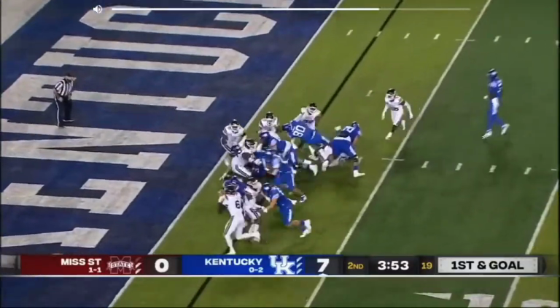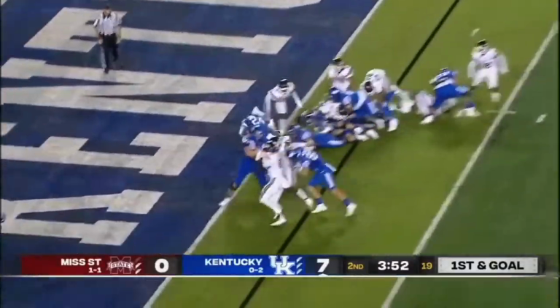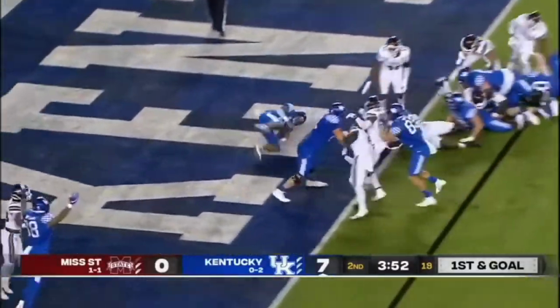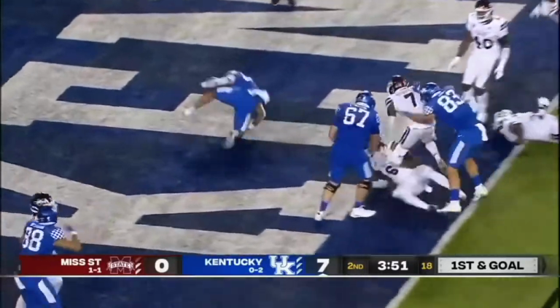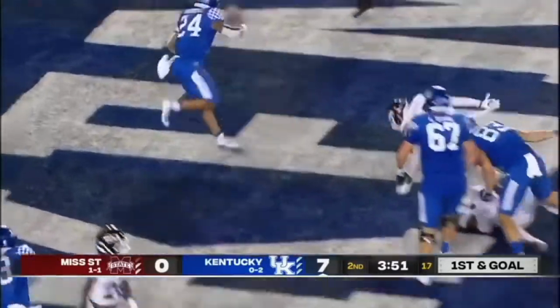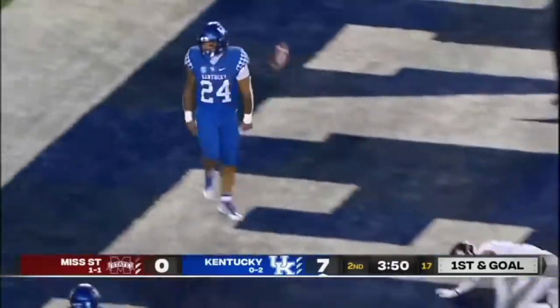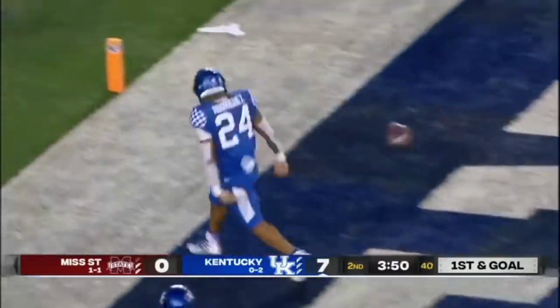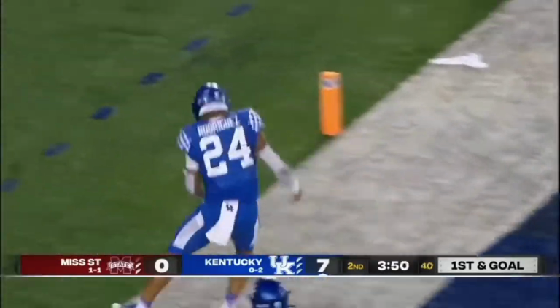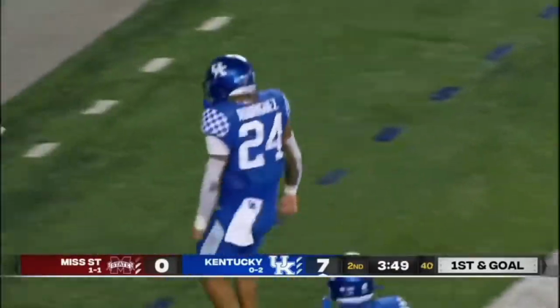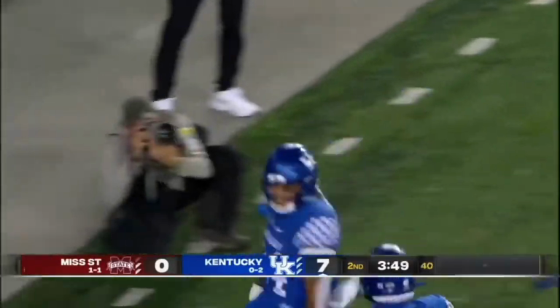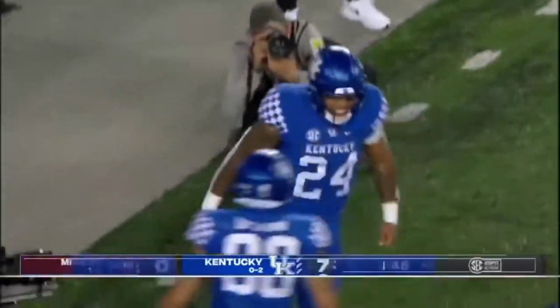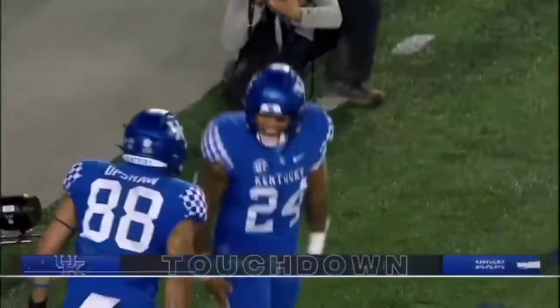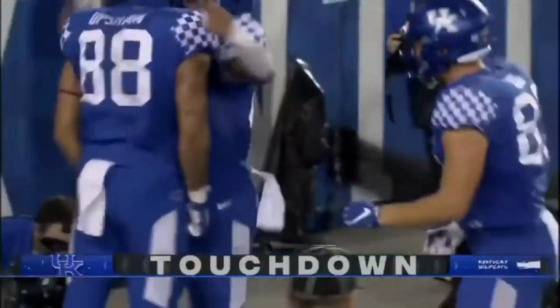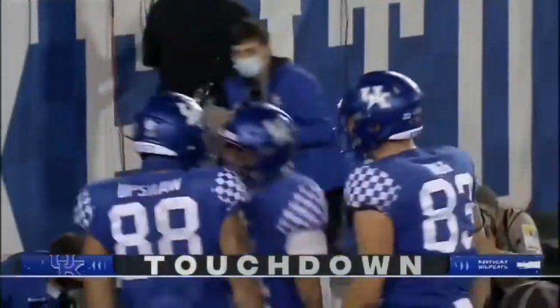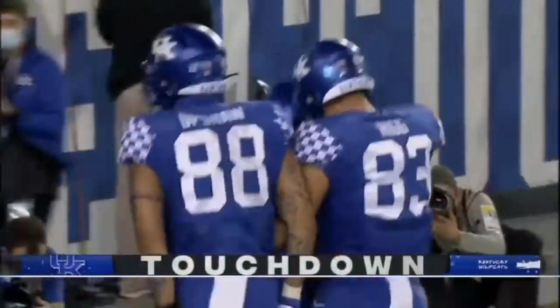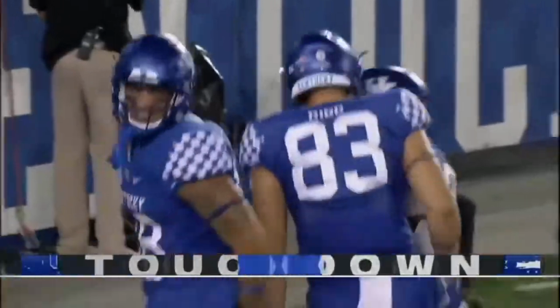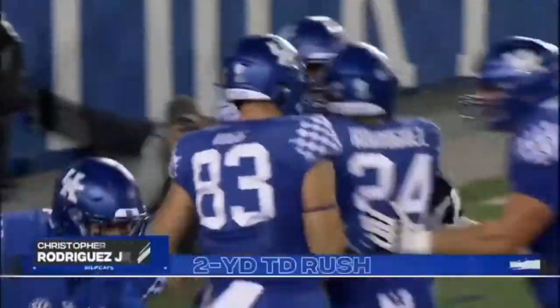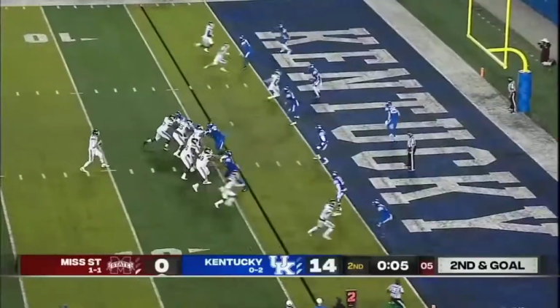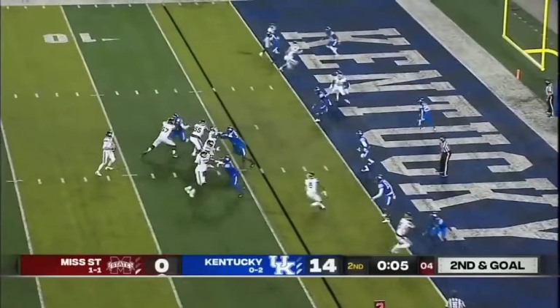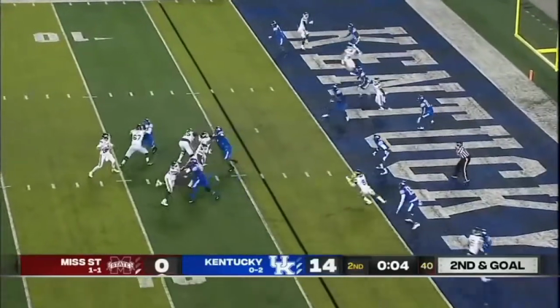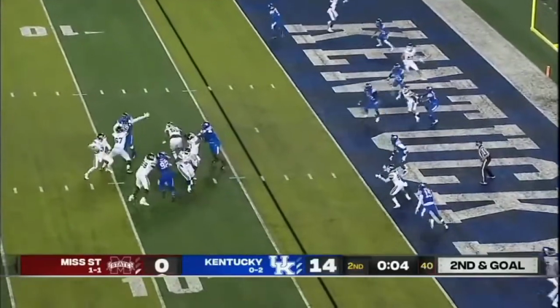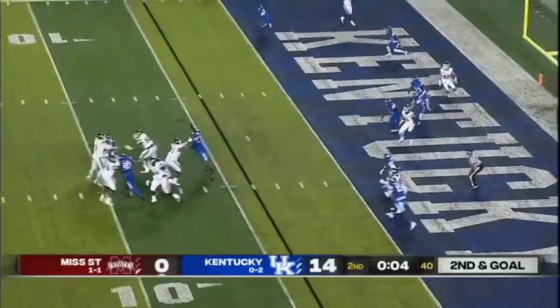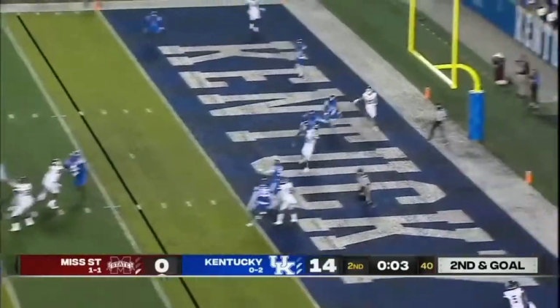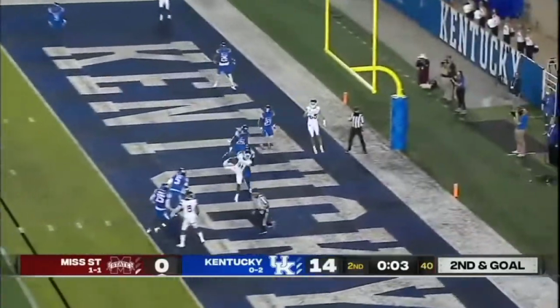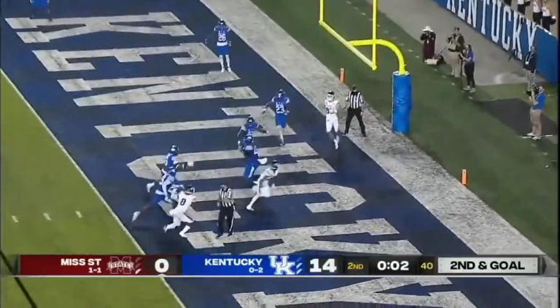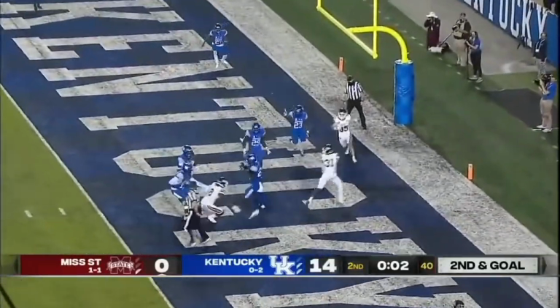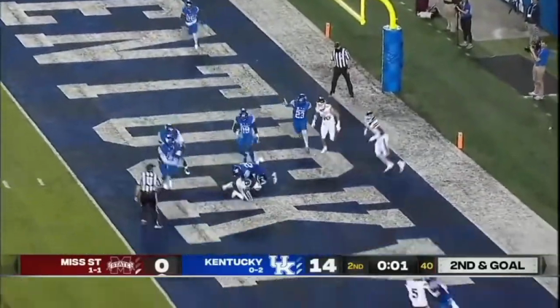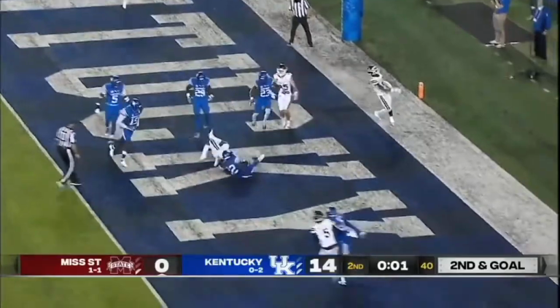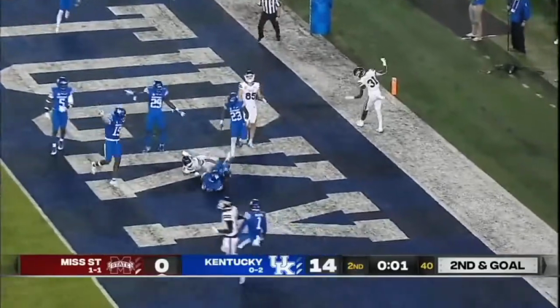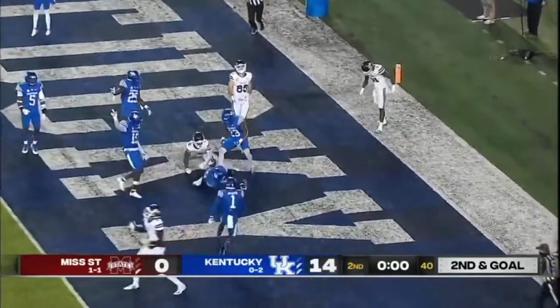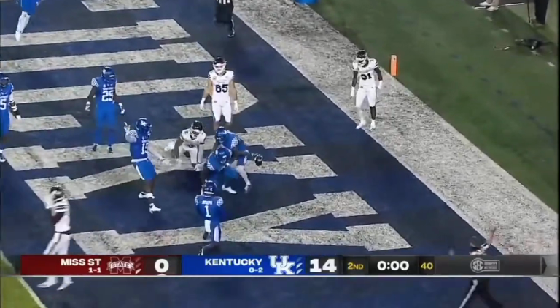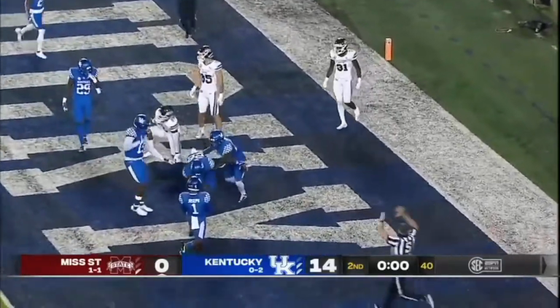Rodriguez over the left side and in — touchdown, Kentucky. Third touchdown of the season for Rodriguez. Costello, five on the clock. Four. Hesitates in zone. Intercepted — pick time.